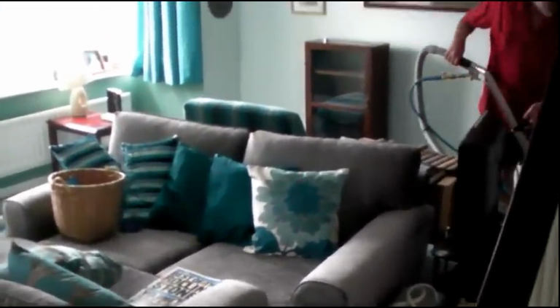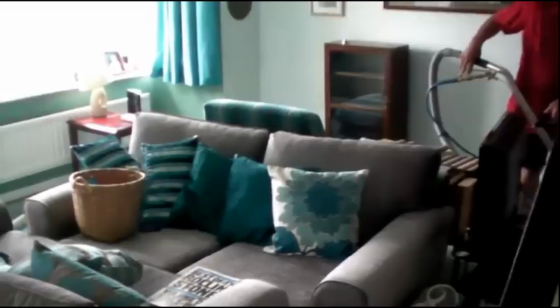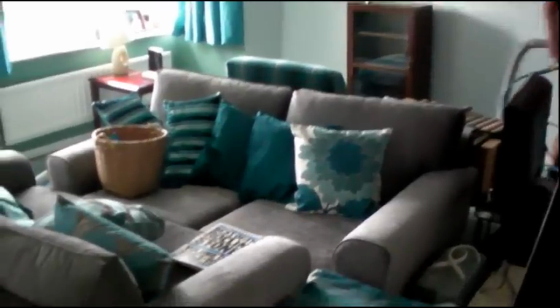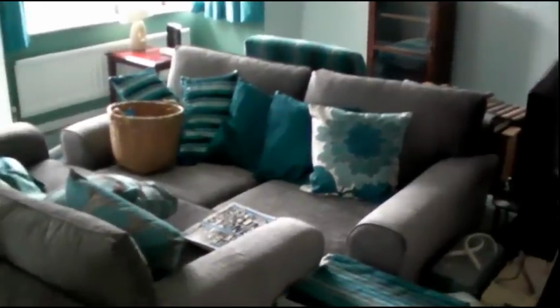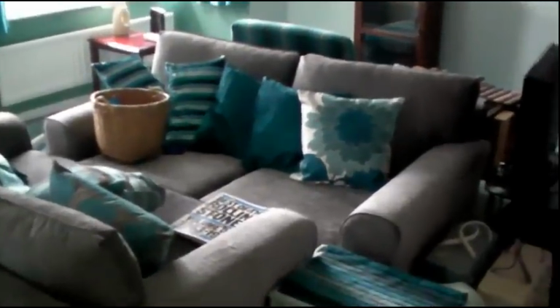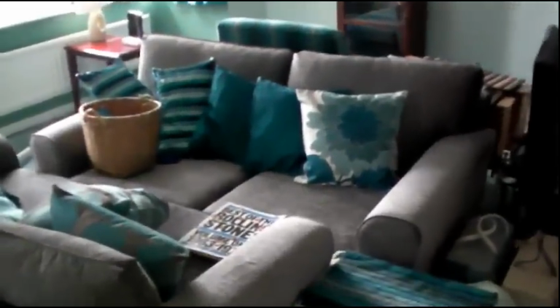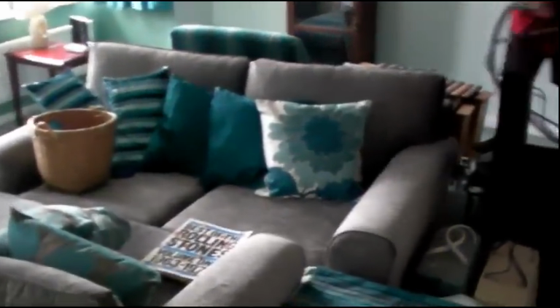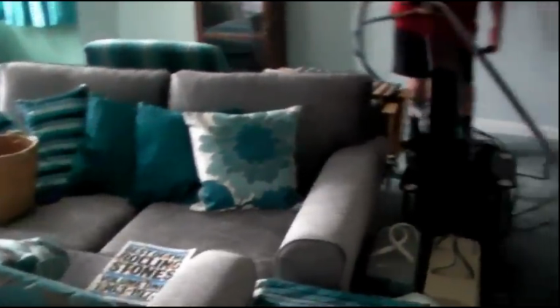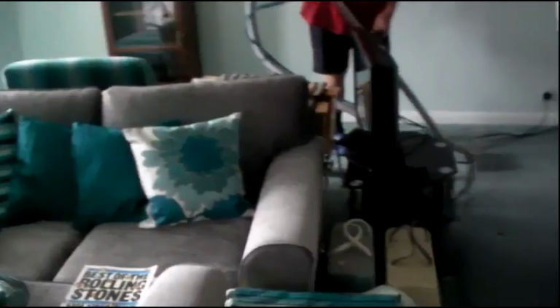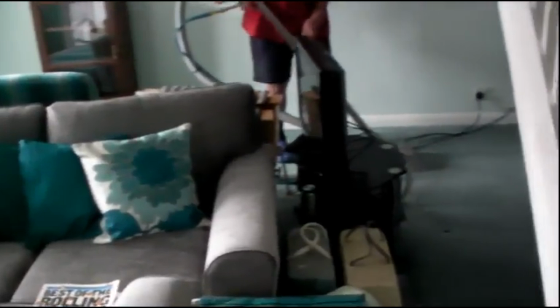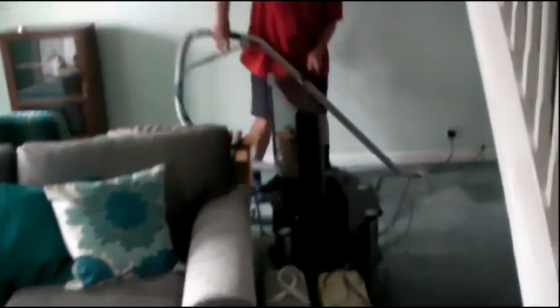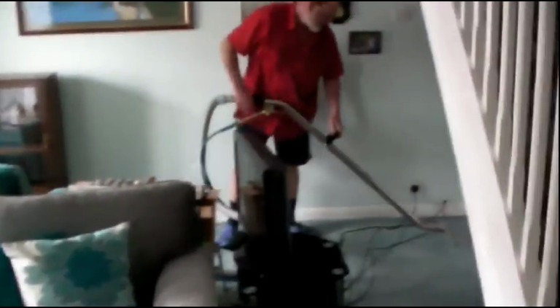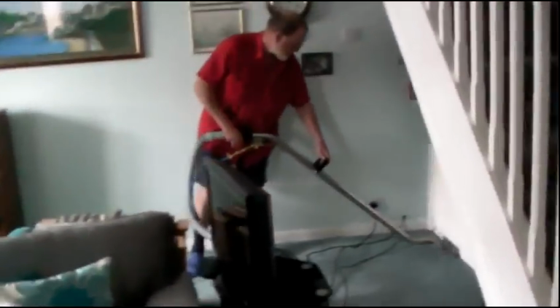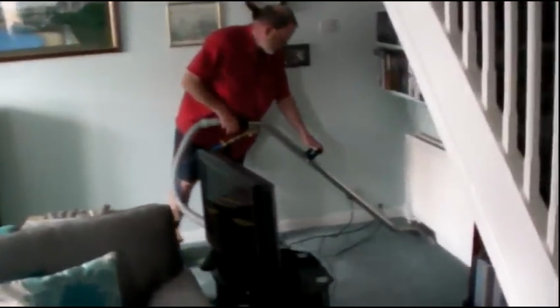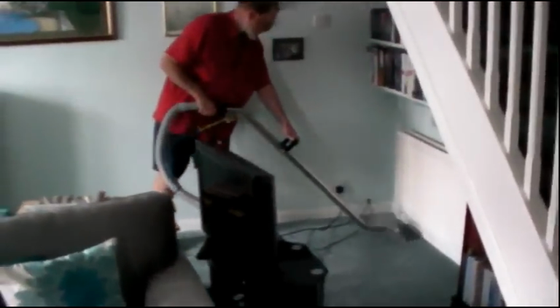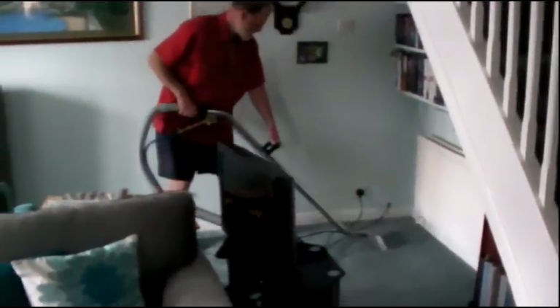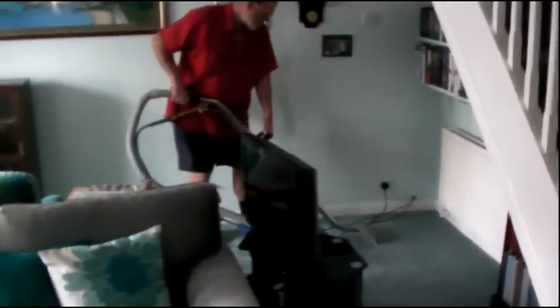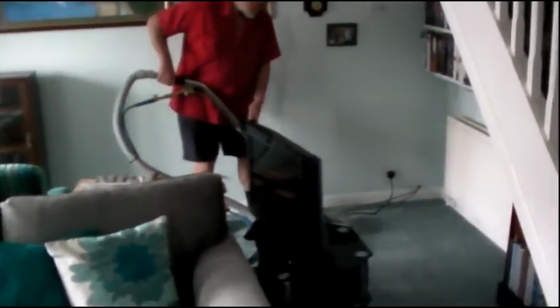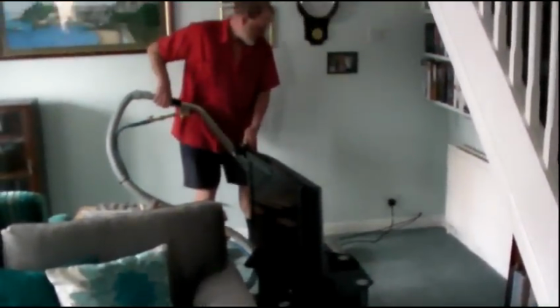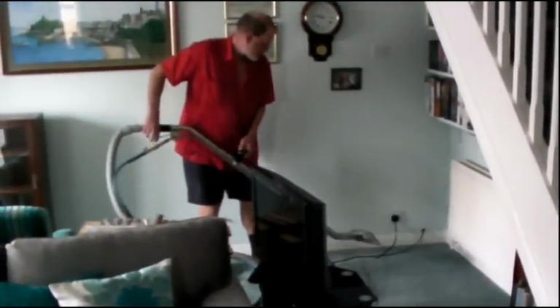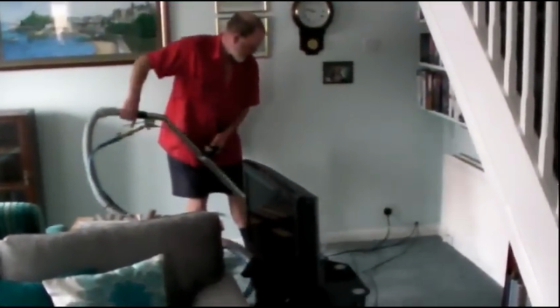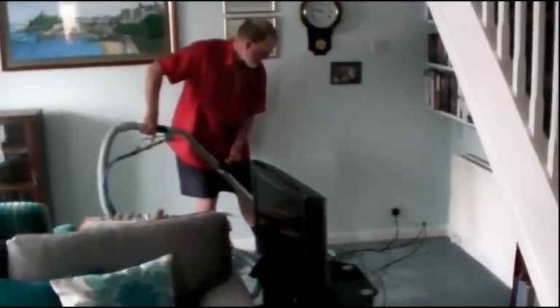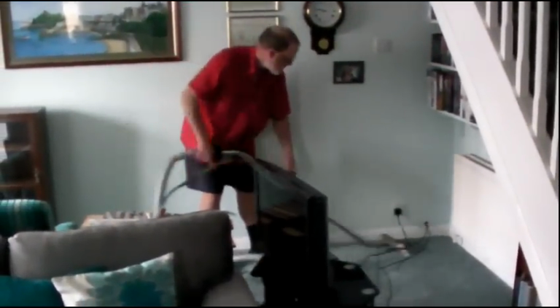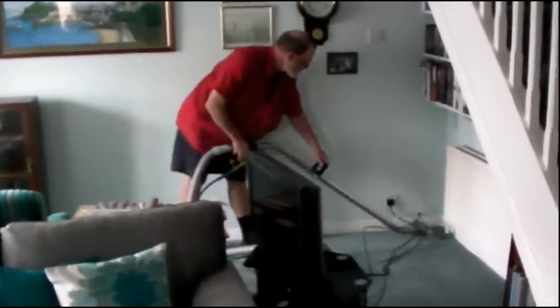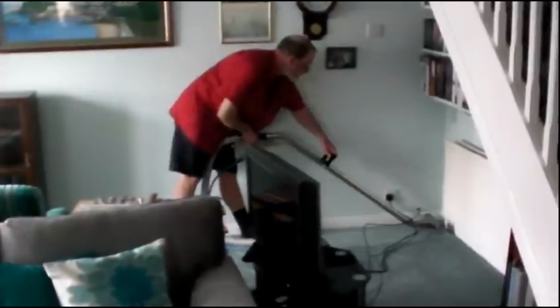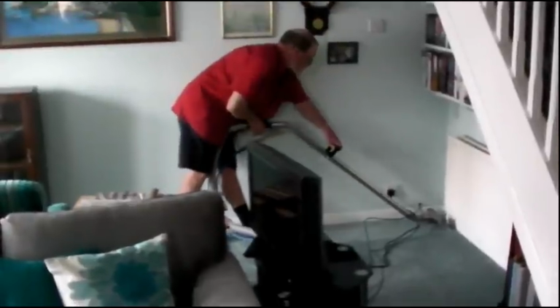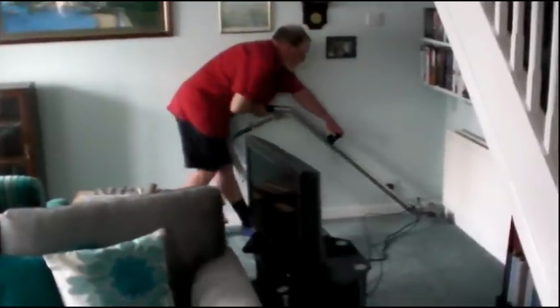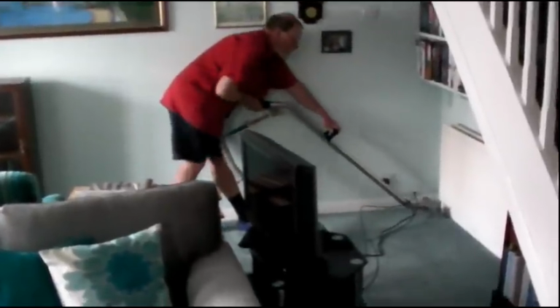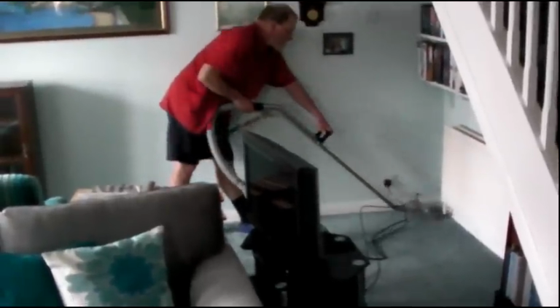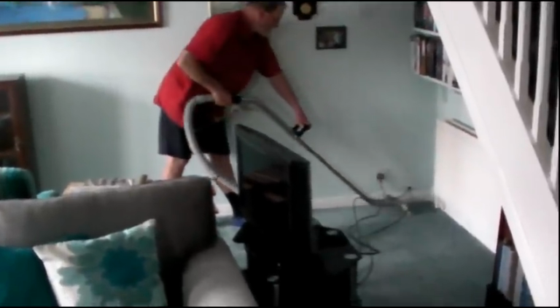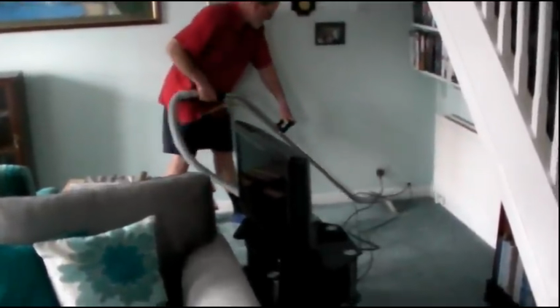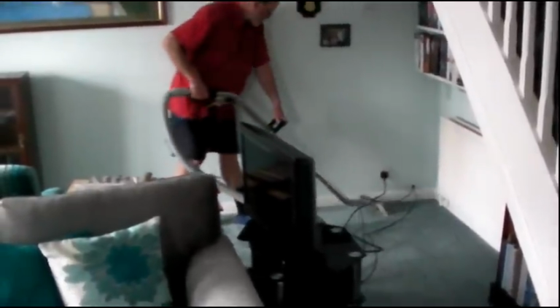So you can tell by this that we really do move all your furniture — we don't ask you to do it. We move it very carefully and we're fully insured to move it. There you can see my dad just cleaning back where the TV would normally sit.